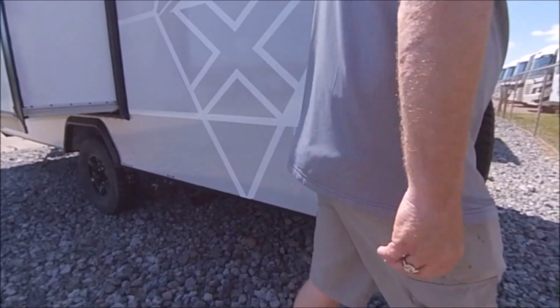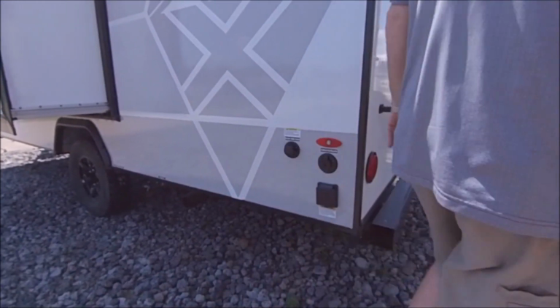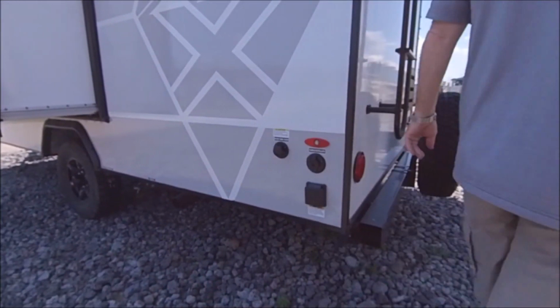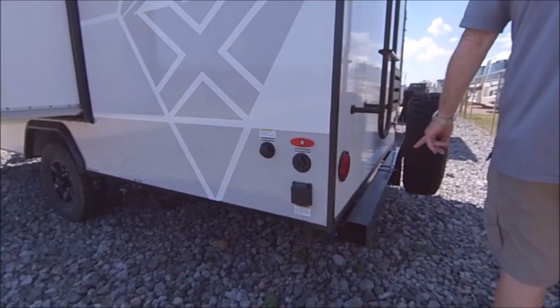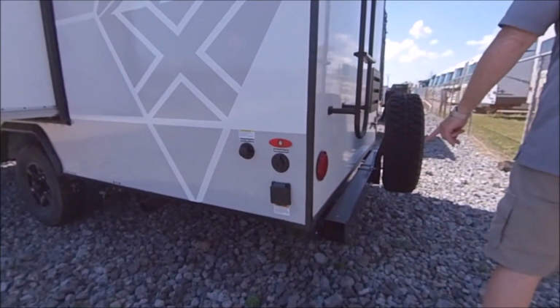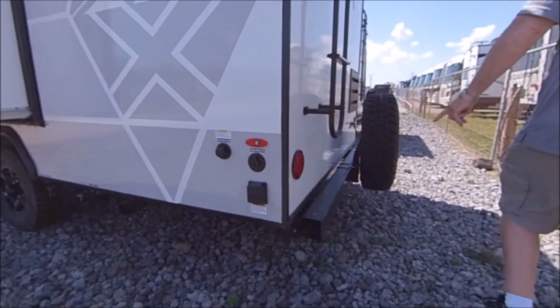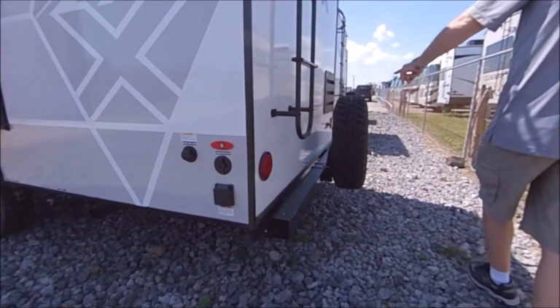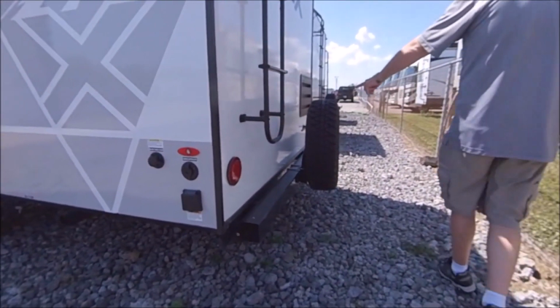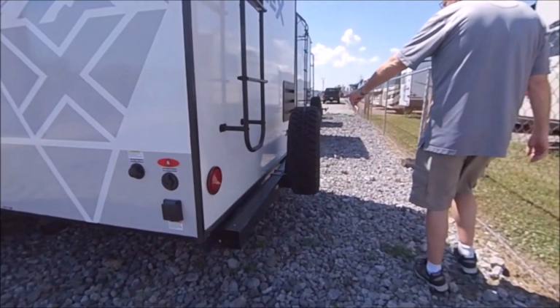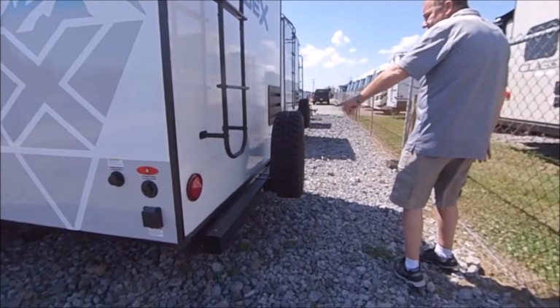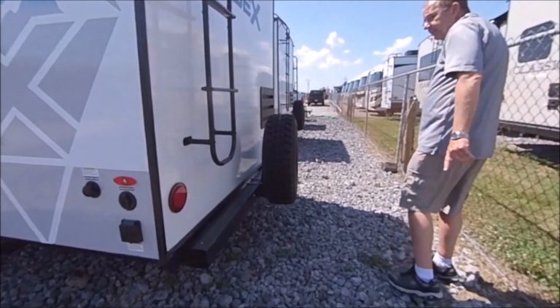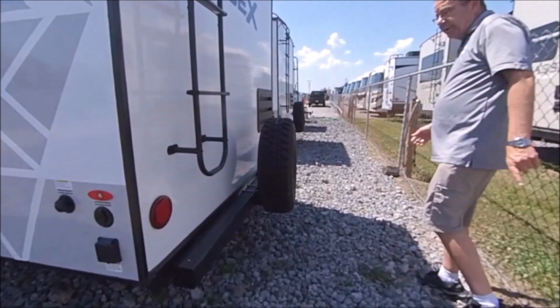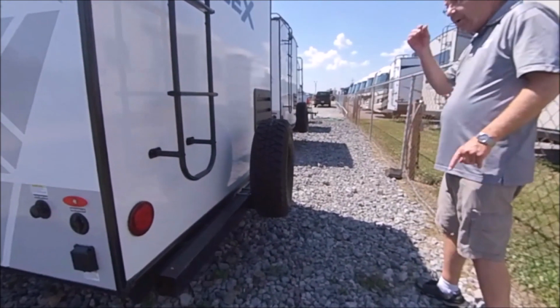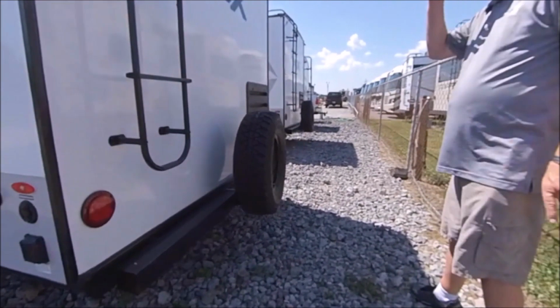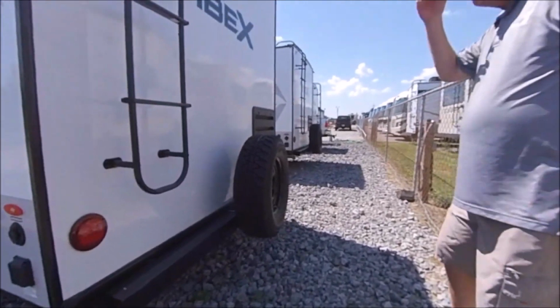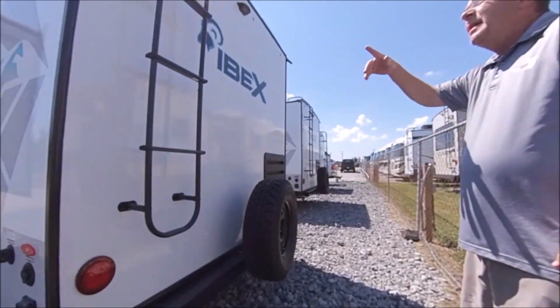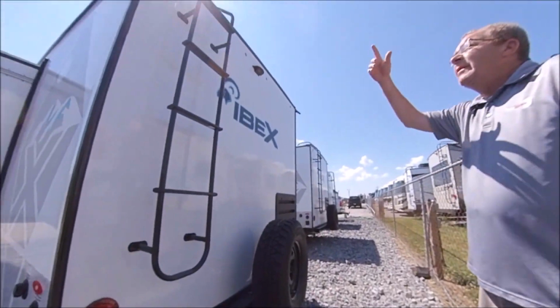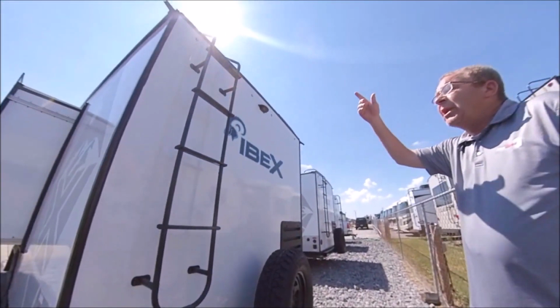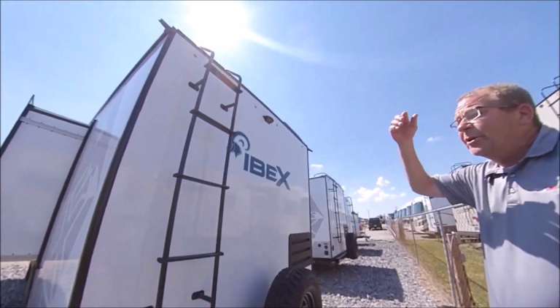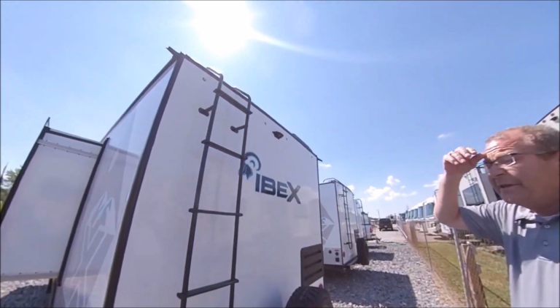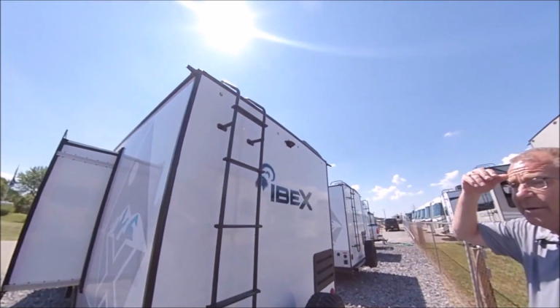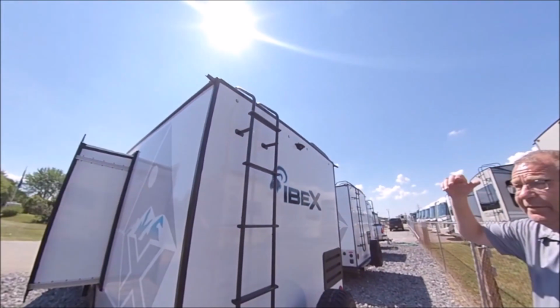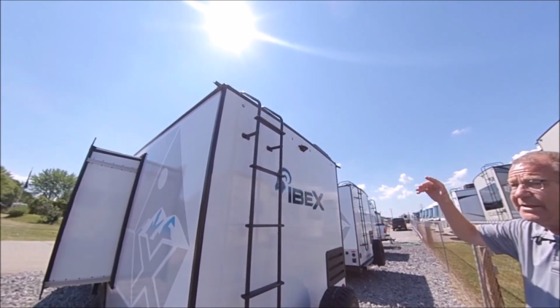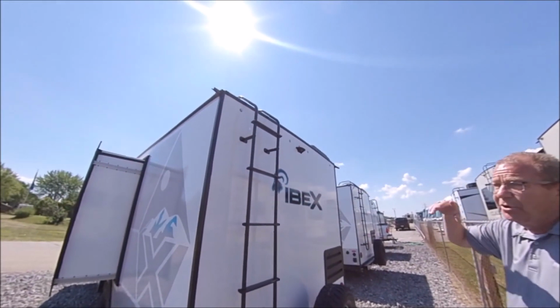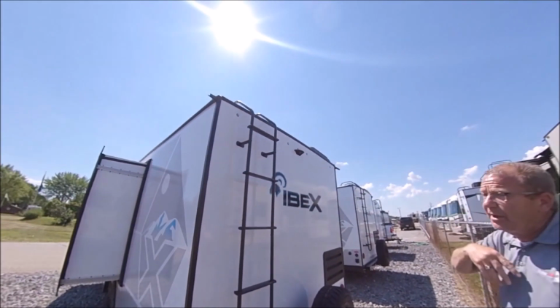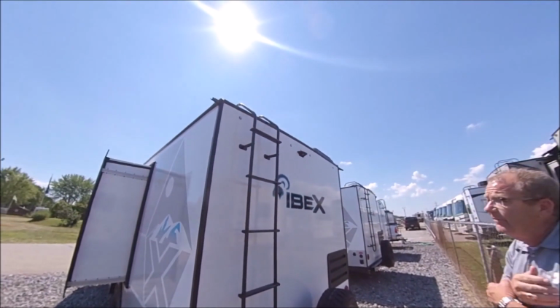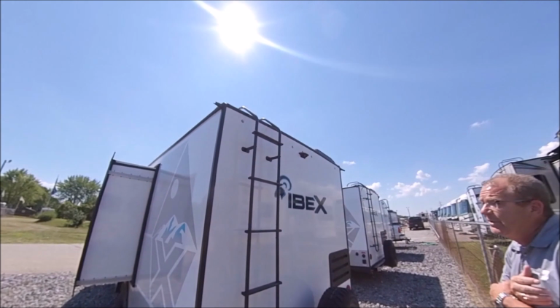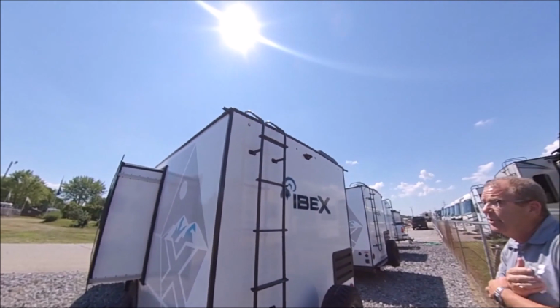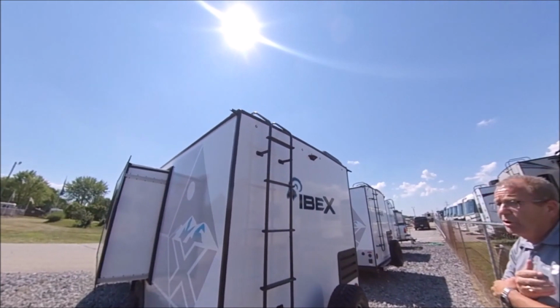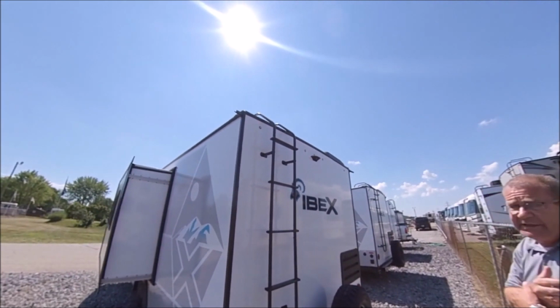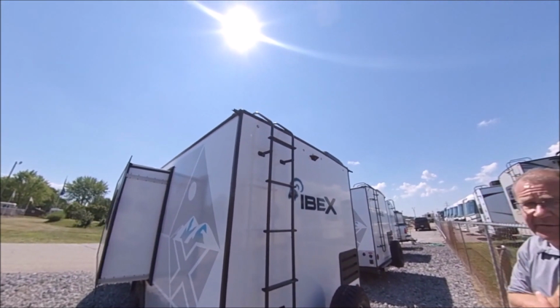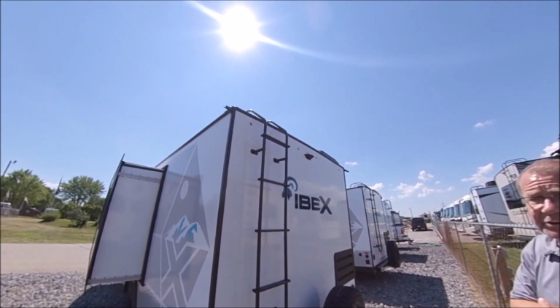Come to the back — you've got your back bumper, it comes with the spare tire. You have your ladder. This is a PVC roof, so you have a 15-year warranty on that roof.